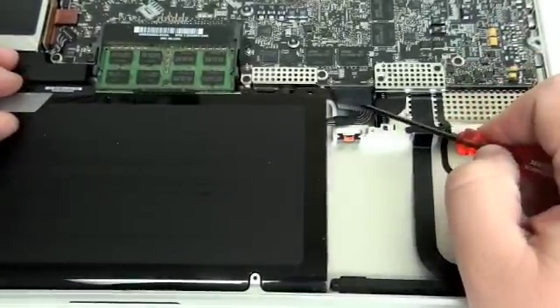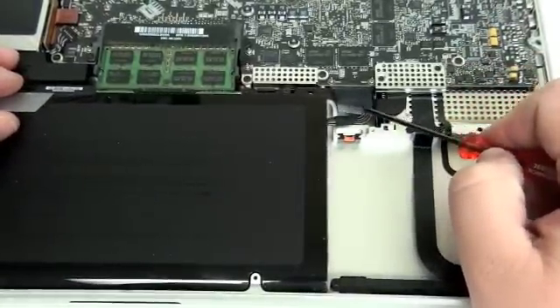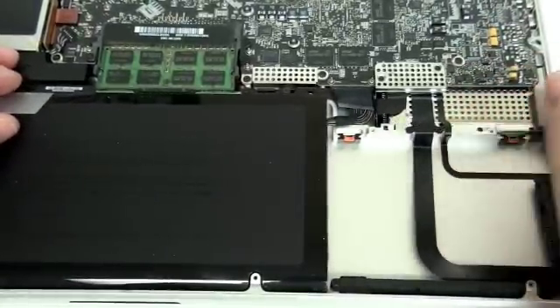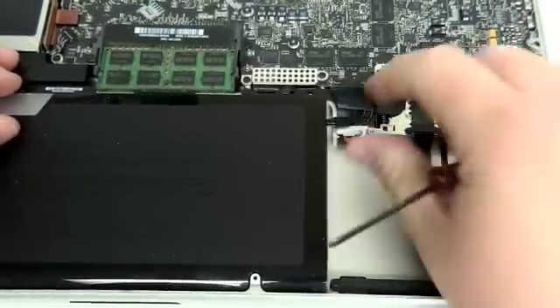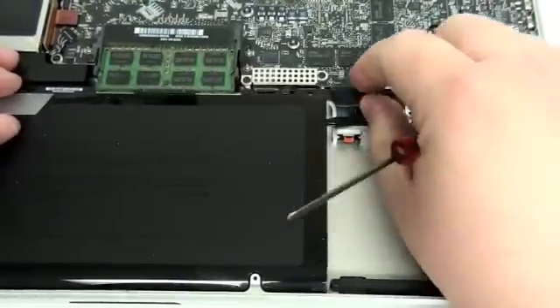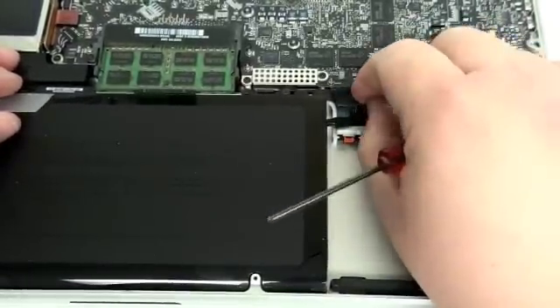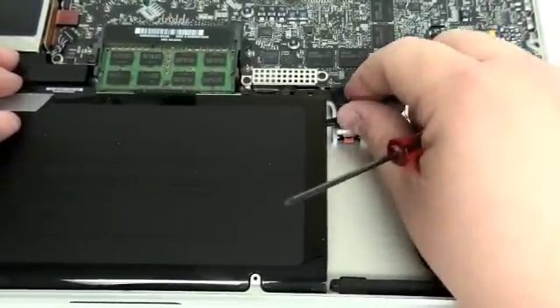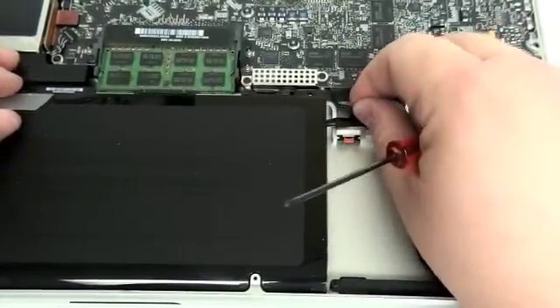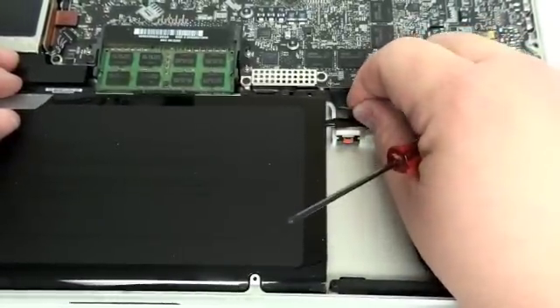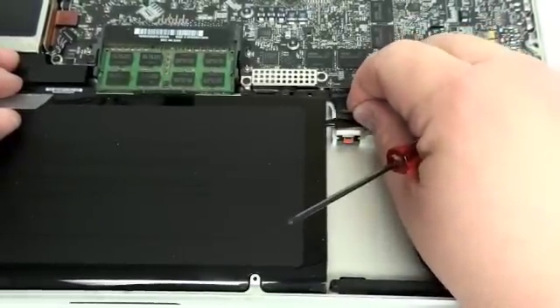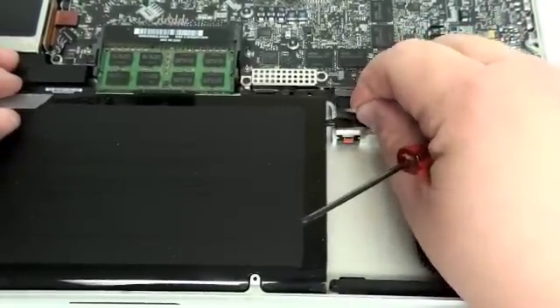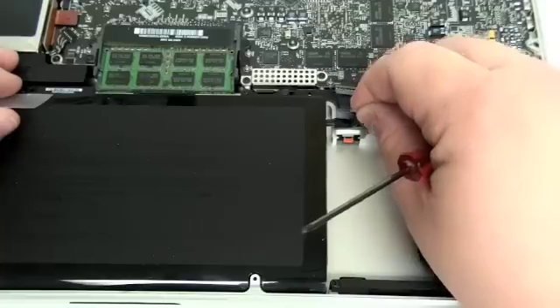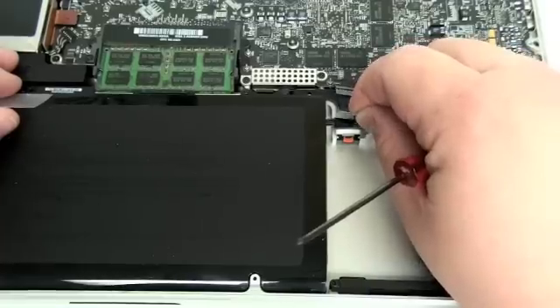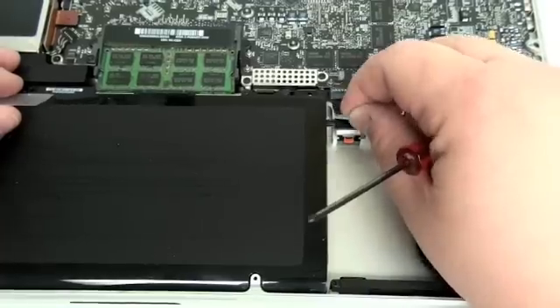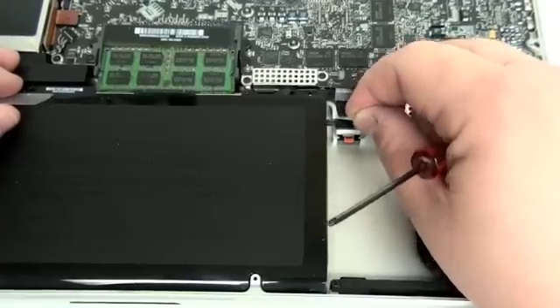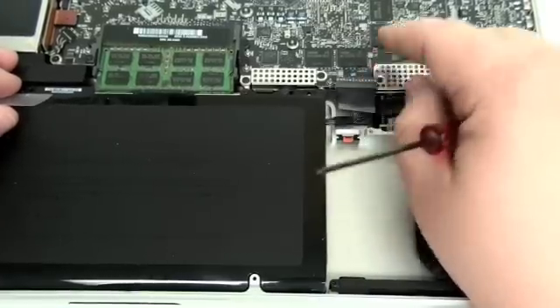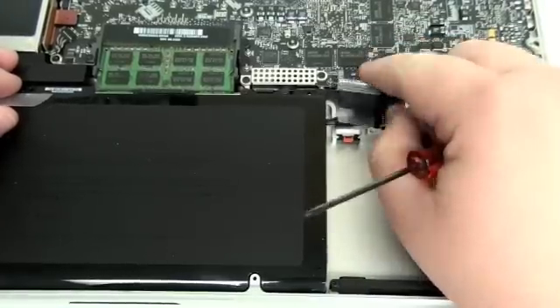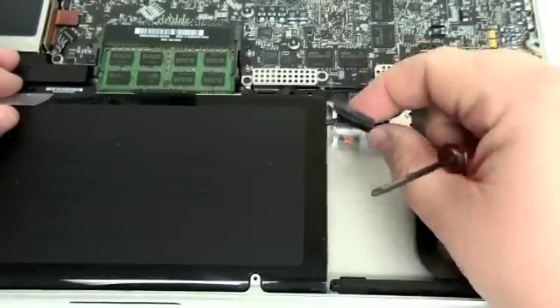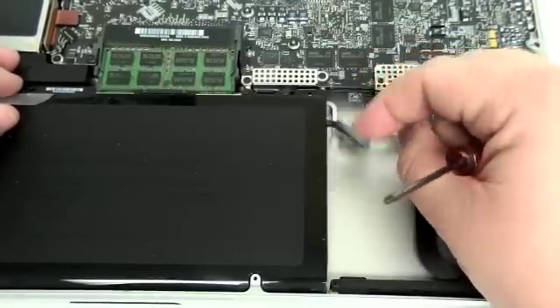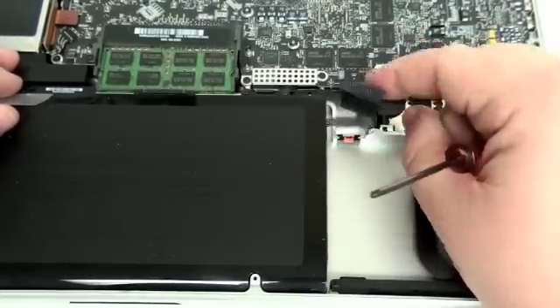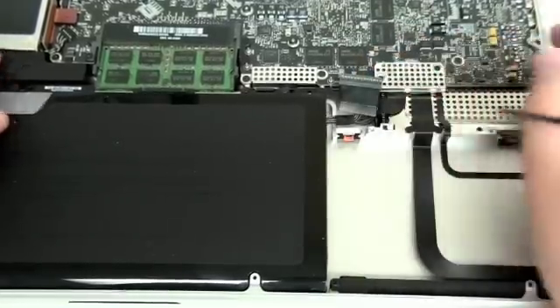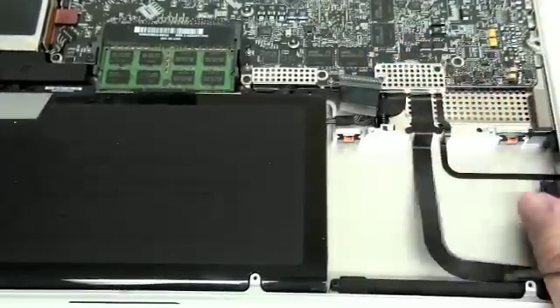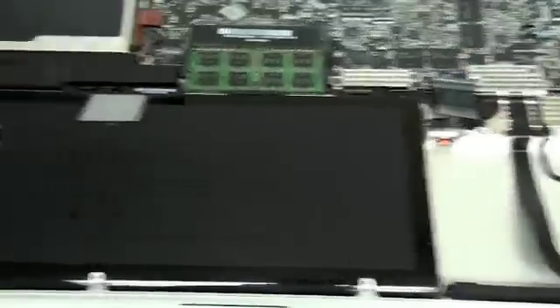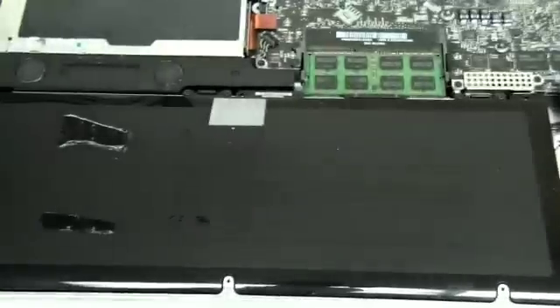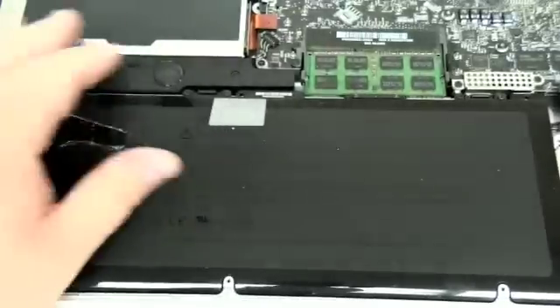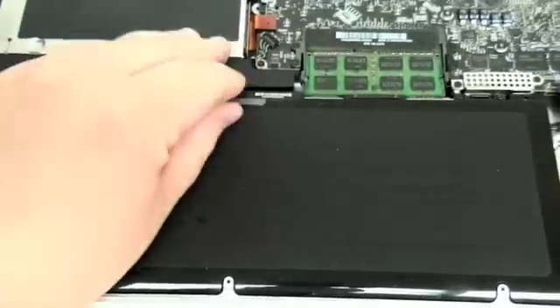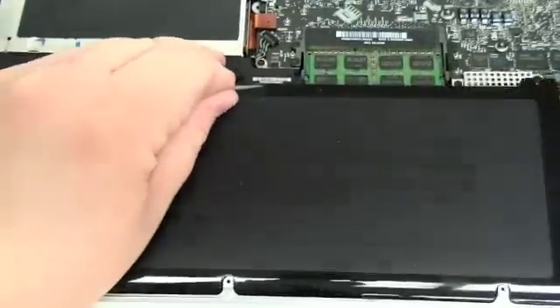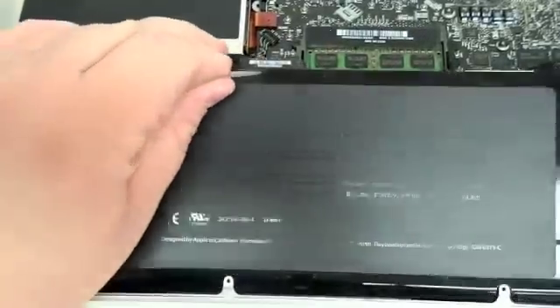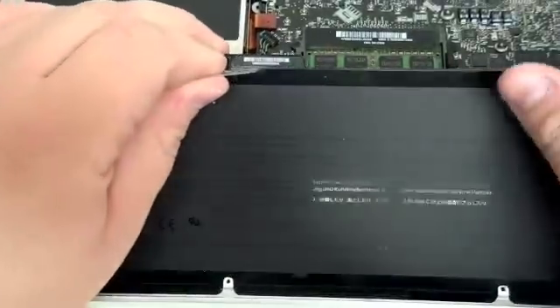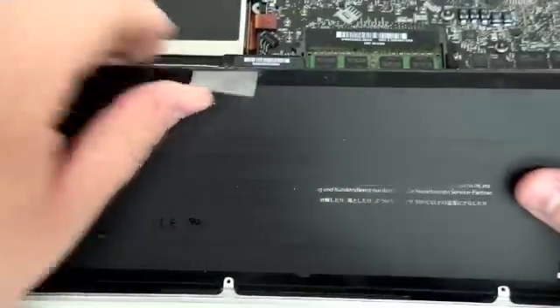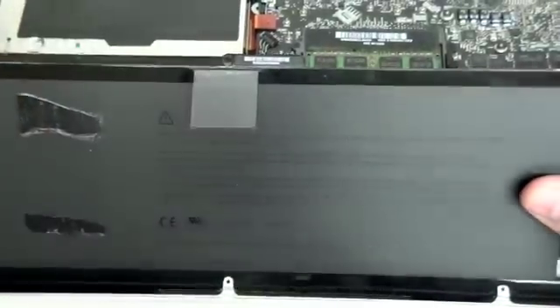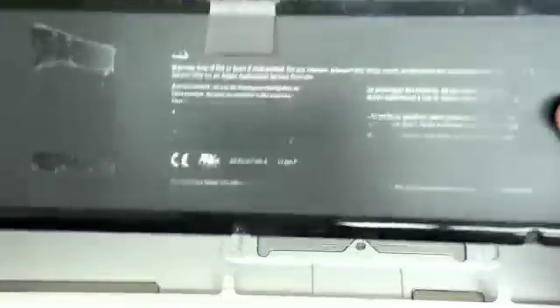Once the screws are removed, gently grab the tab on the battery cable and disconnect from the logic board. Then, pull the battery up and out to remove.